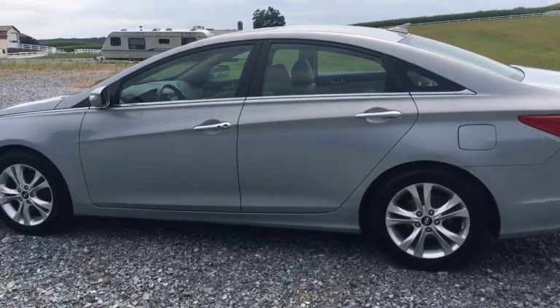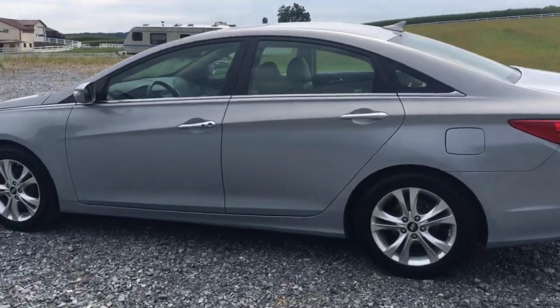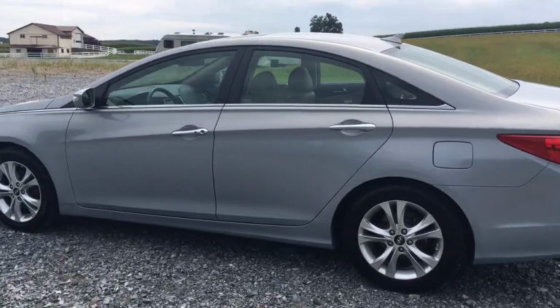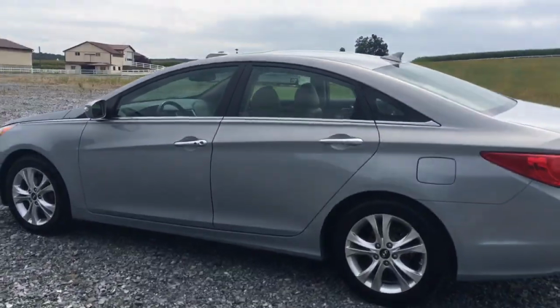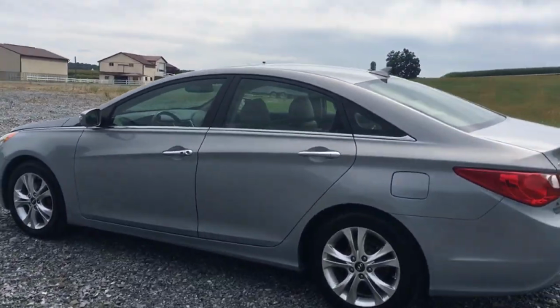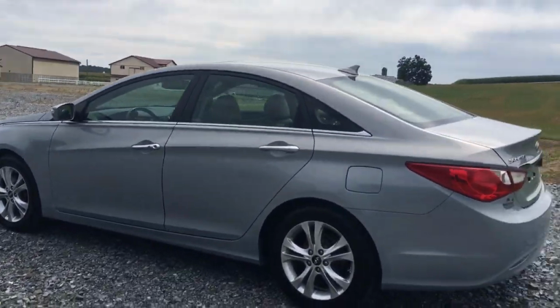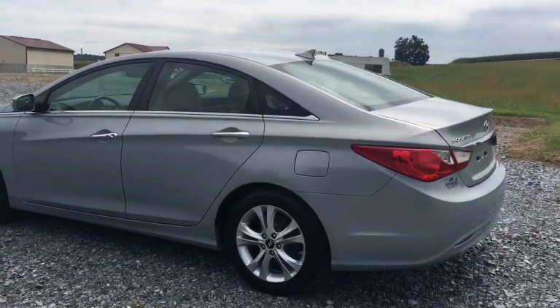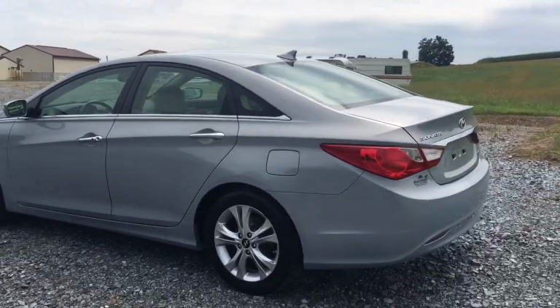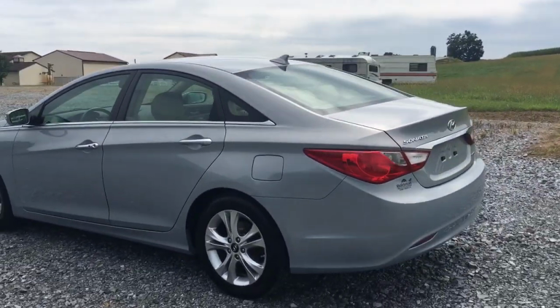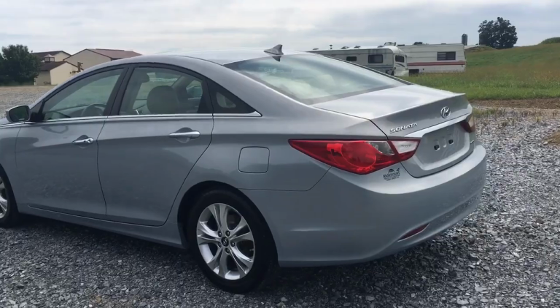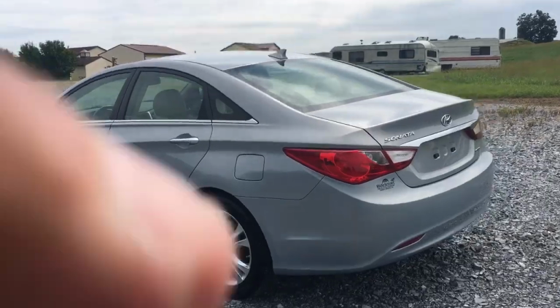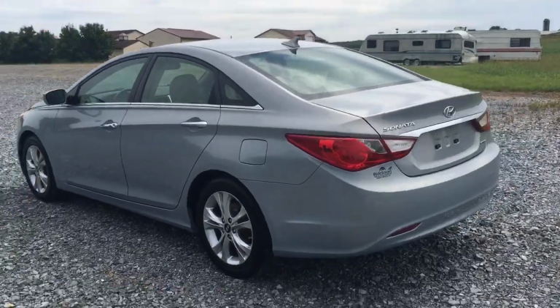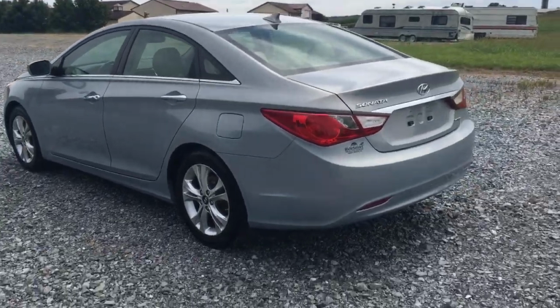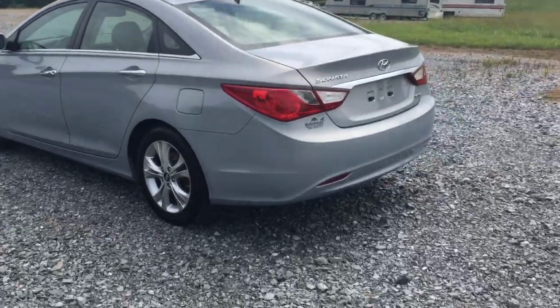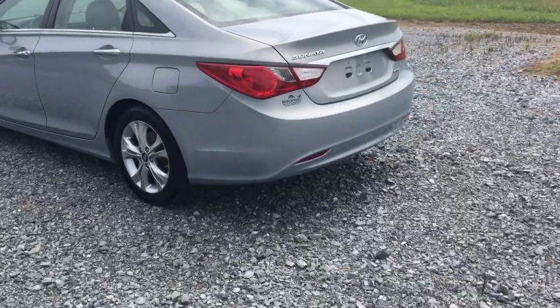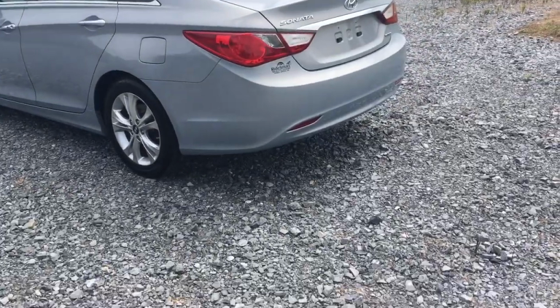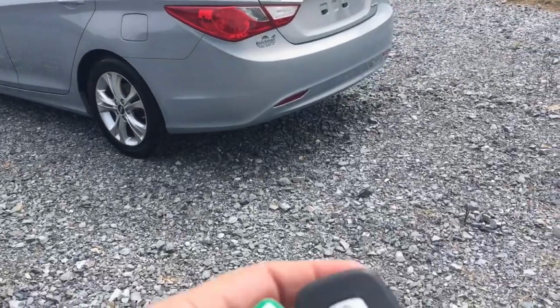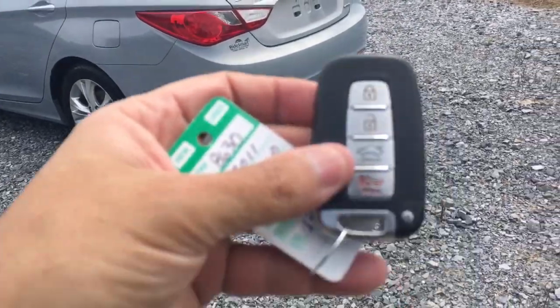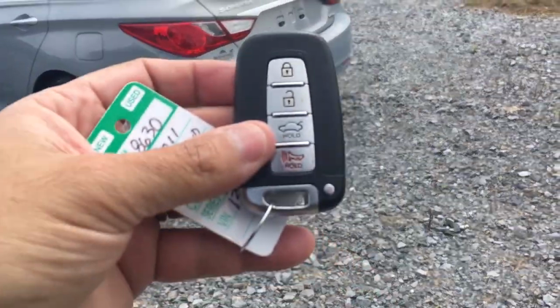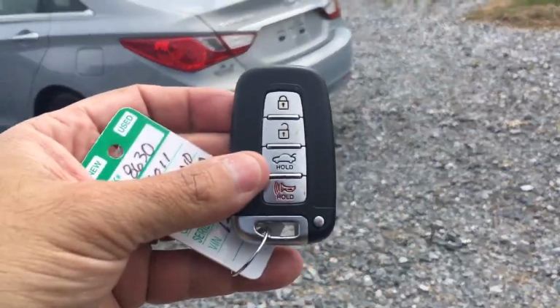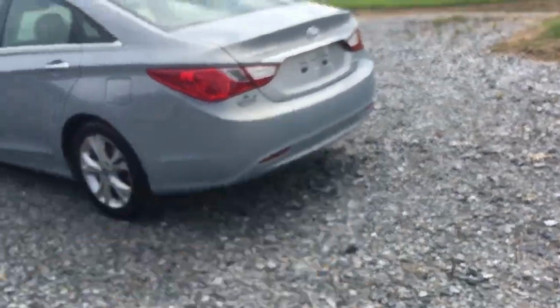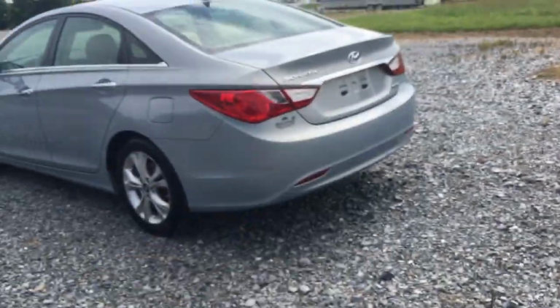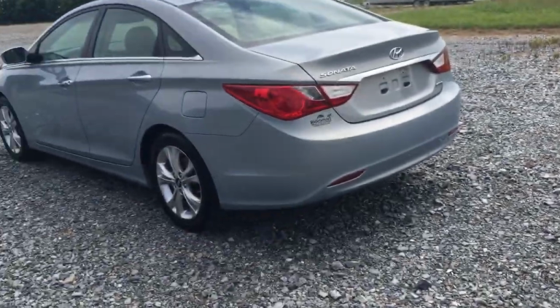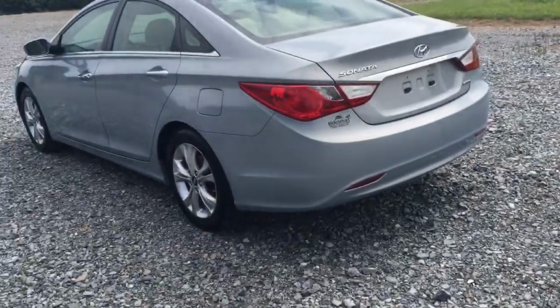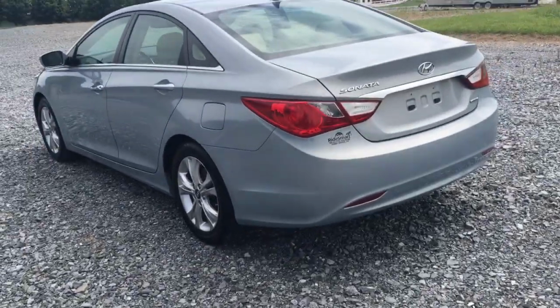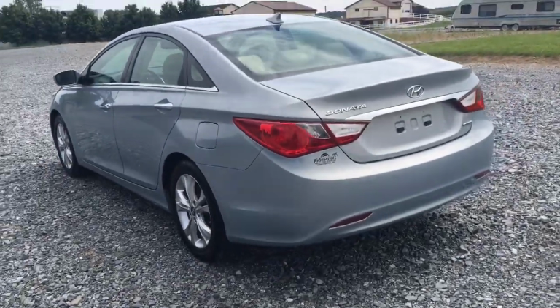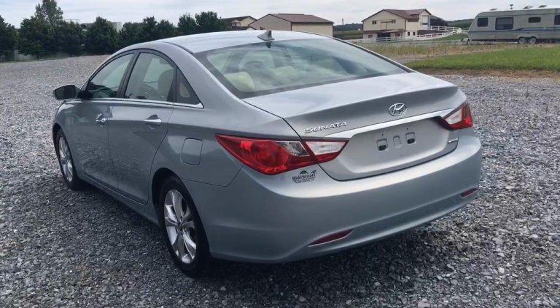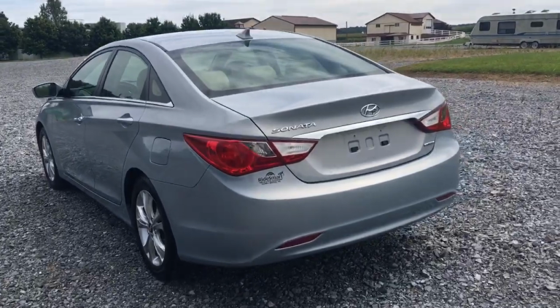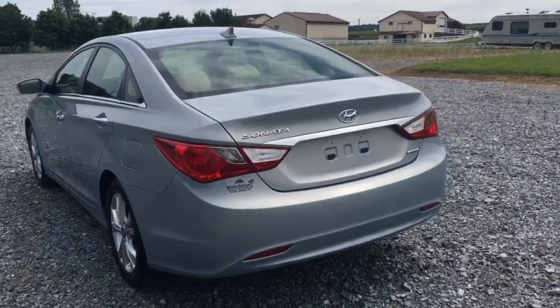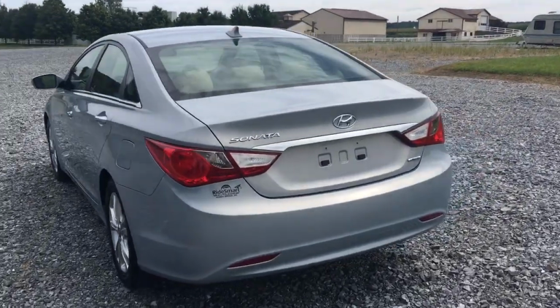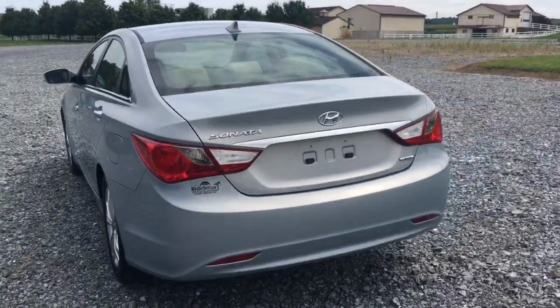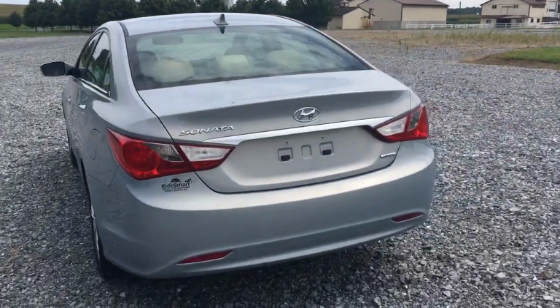It's got cool wheels, leather interior, and keyless entry — my favorite kind, where there's actually no key. This is the Limited trim.